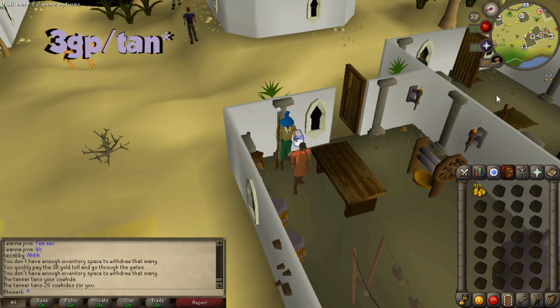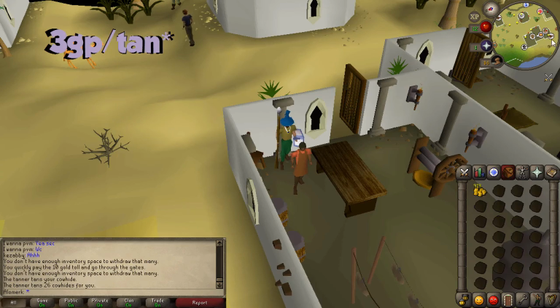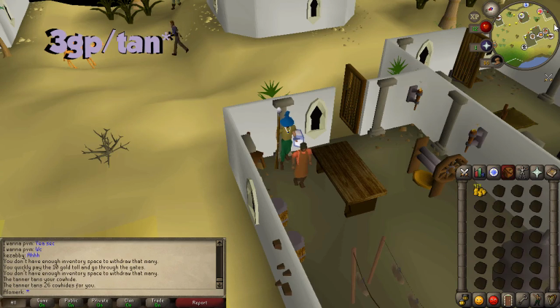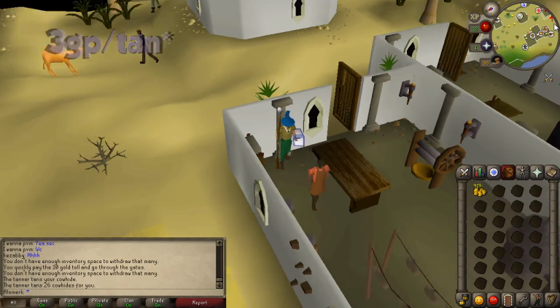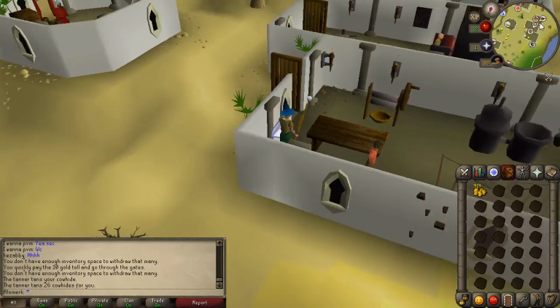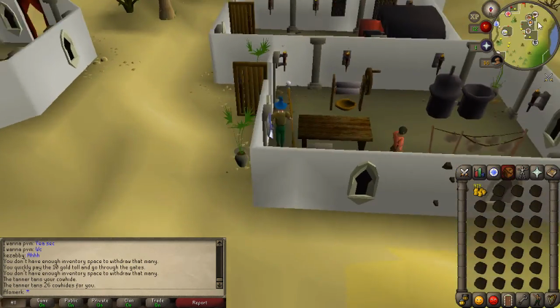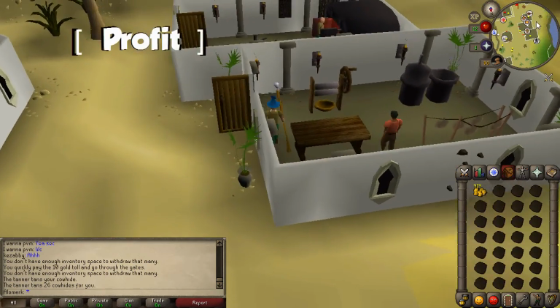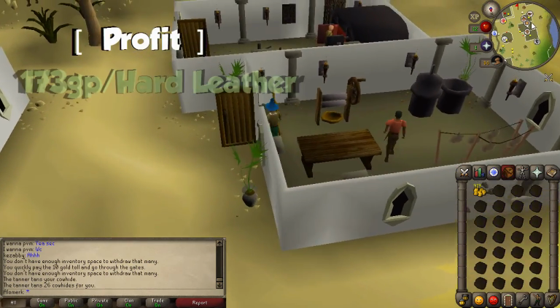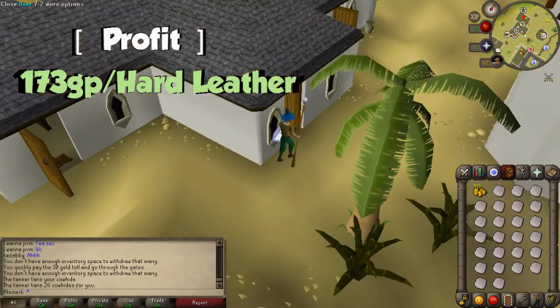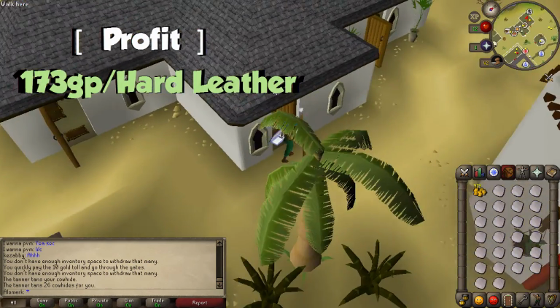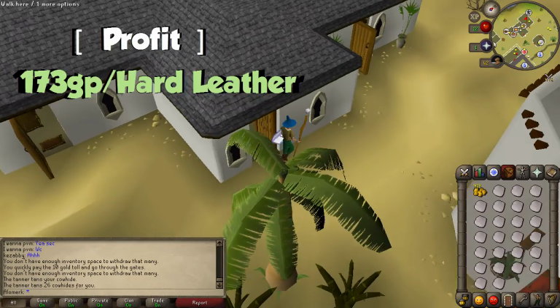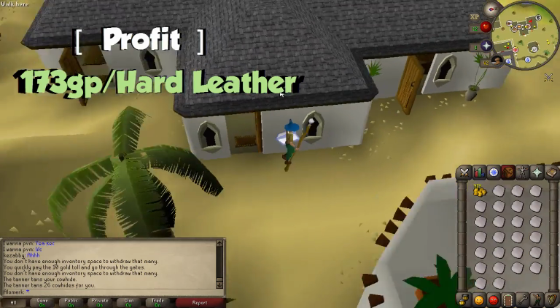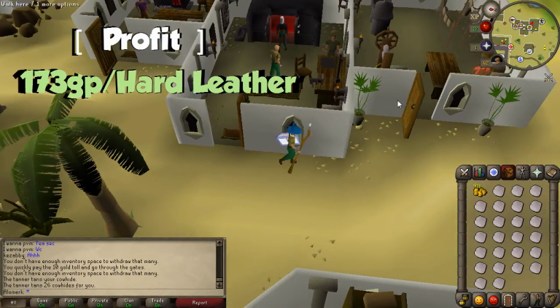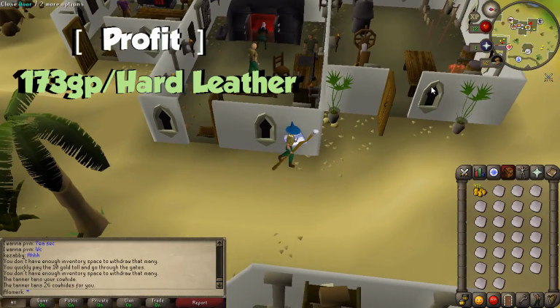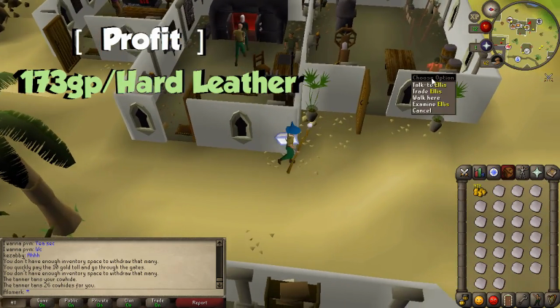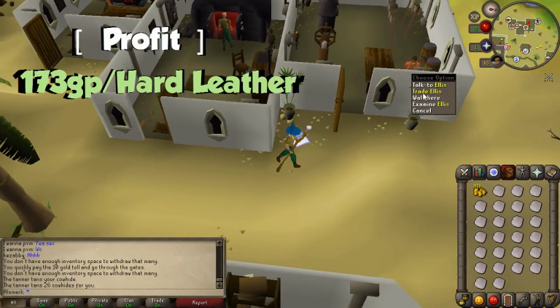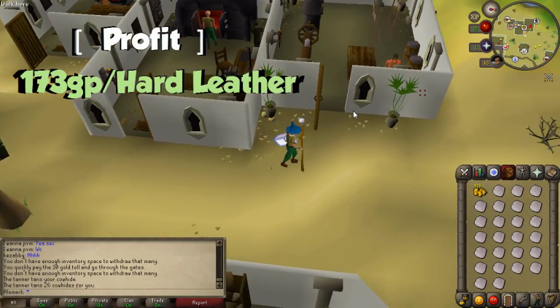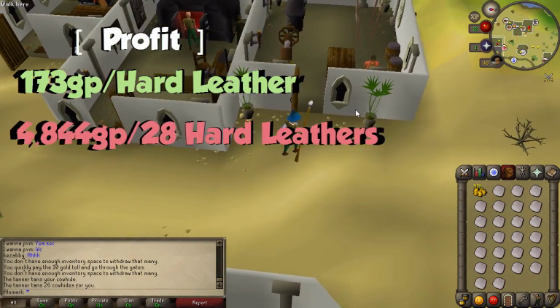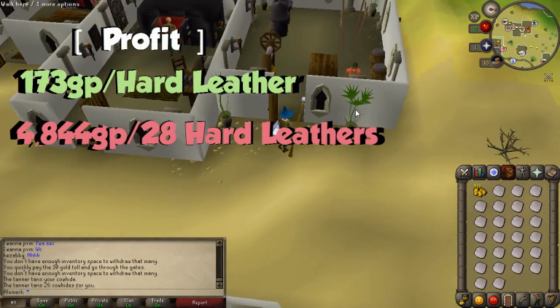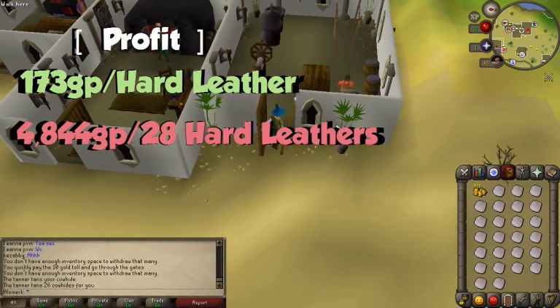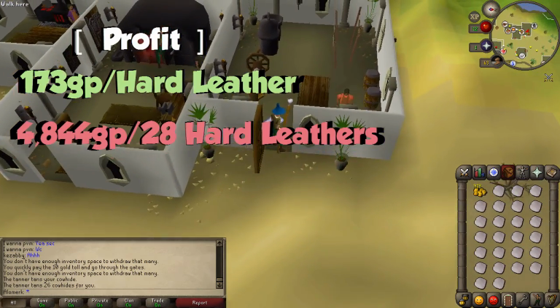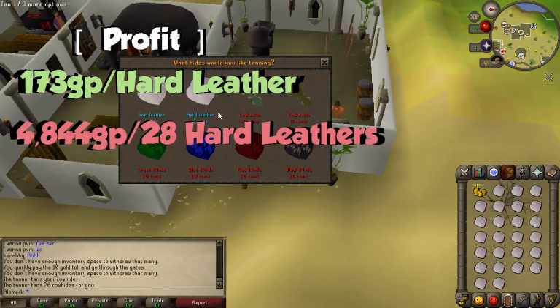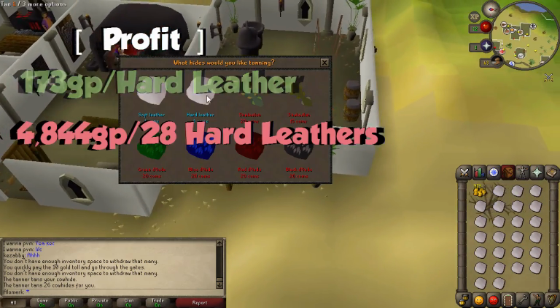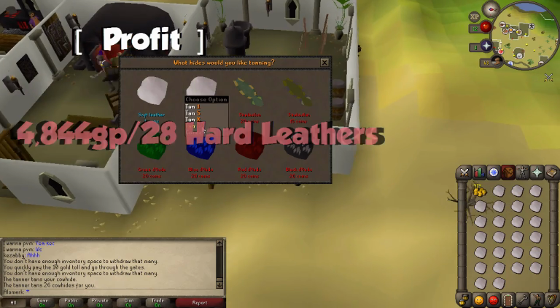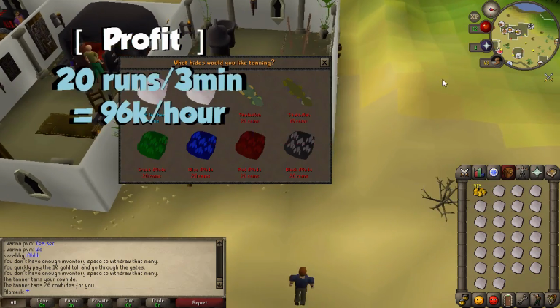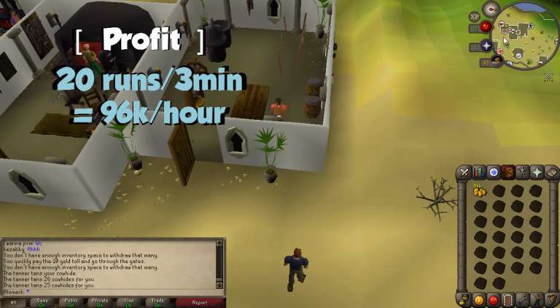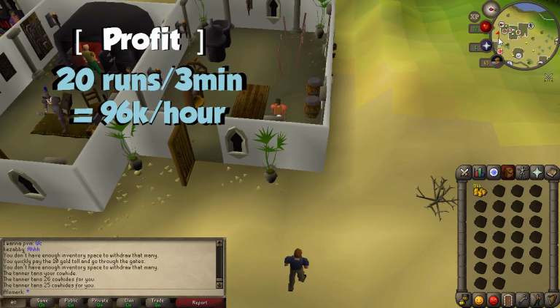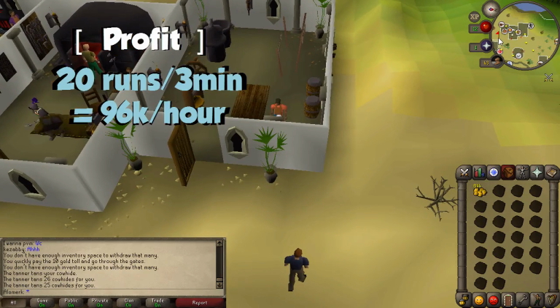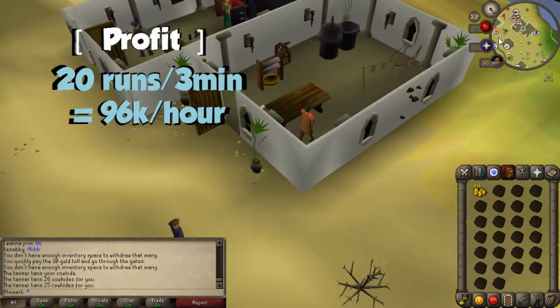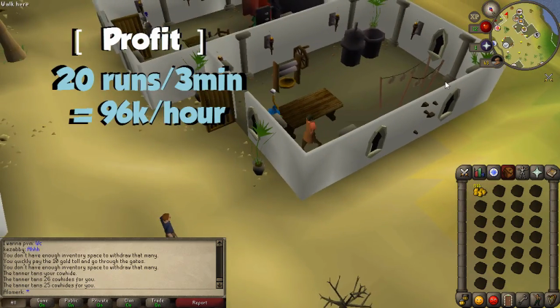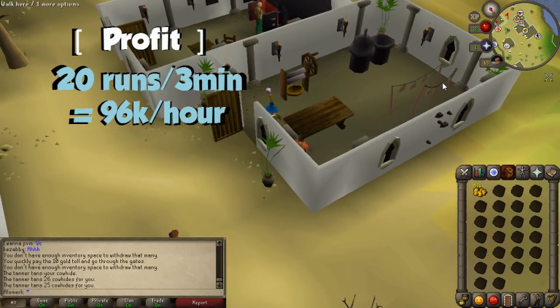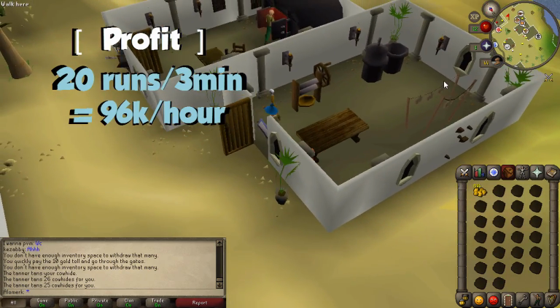He's gonna give you hard leather in return. Each hard leather goes for 173 gp in the Grand Exchange, and a full inventory gives you 4844 gp back.